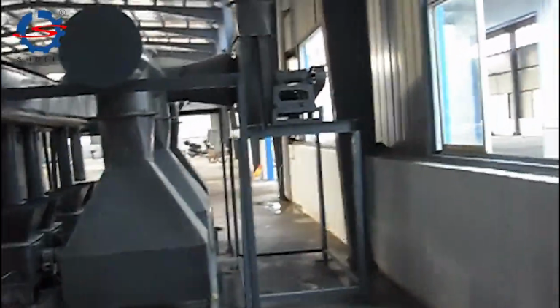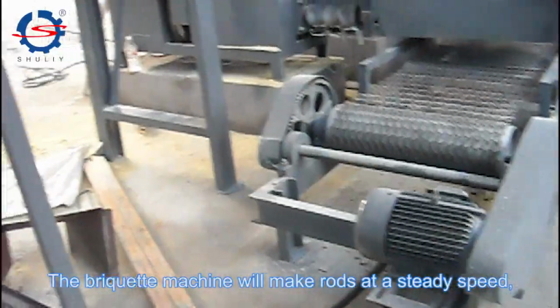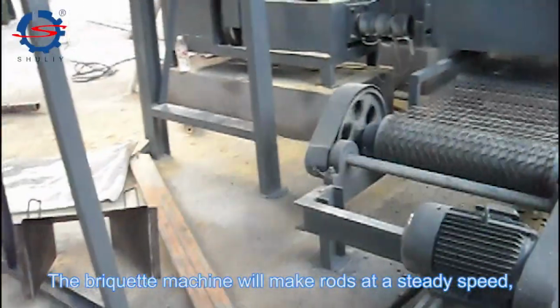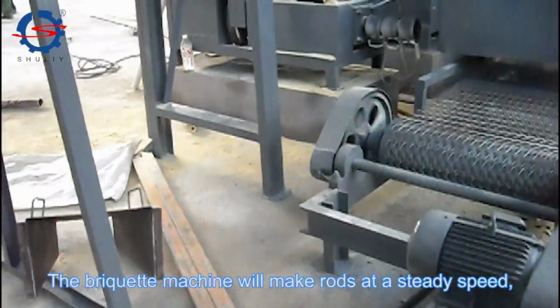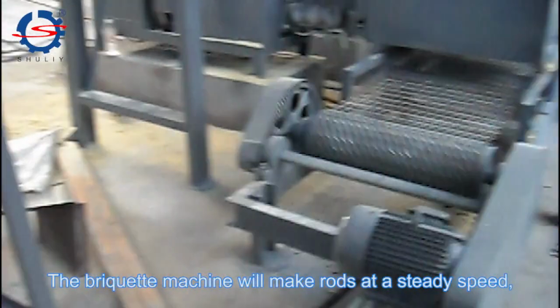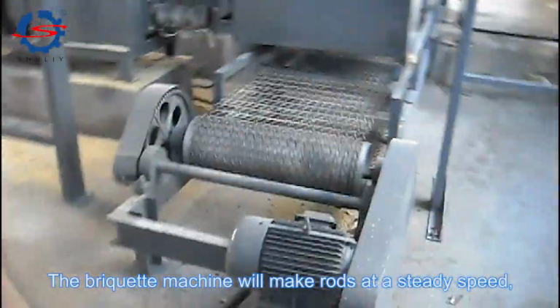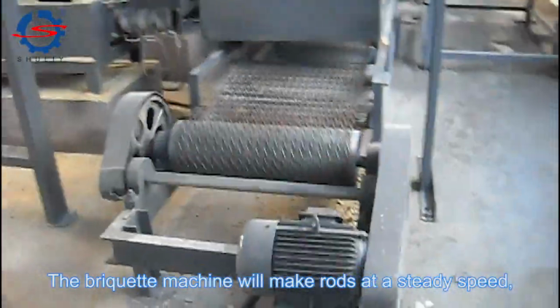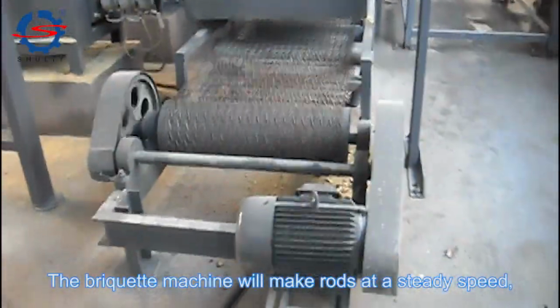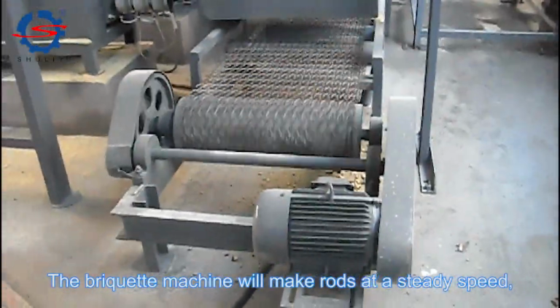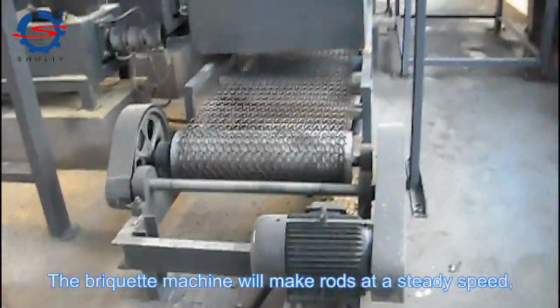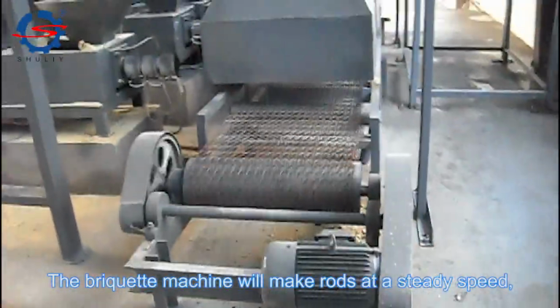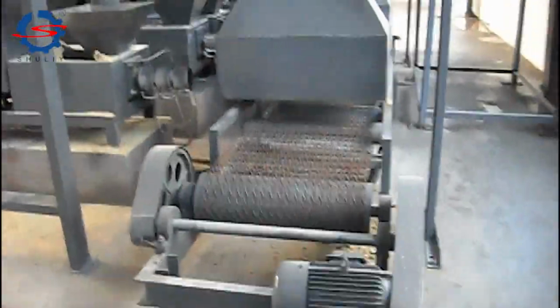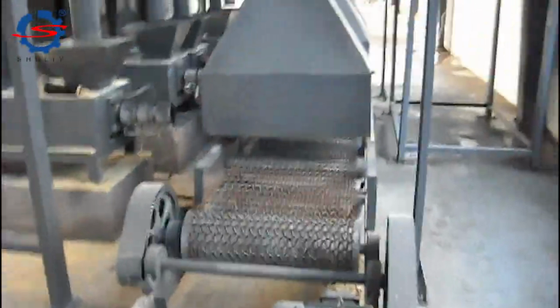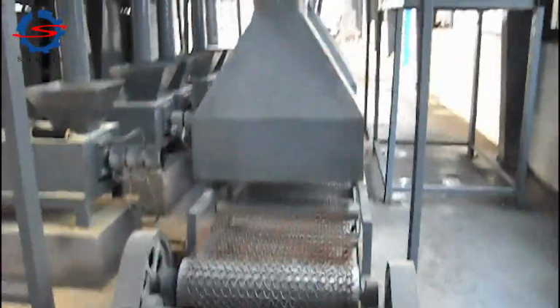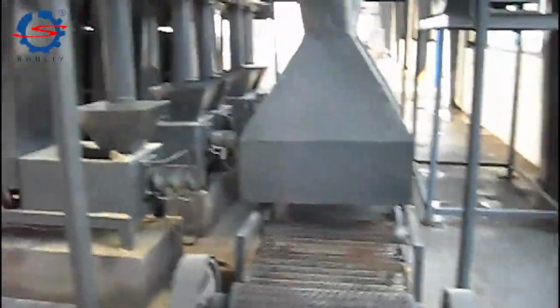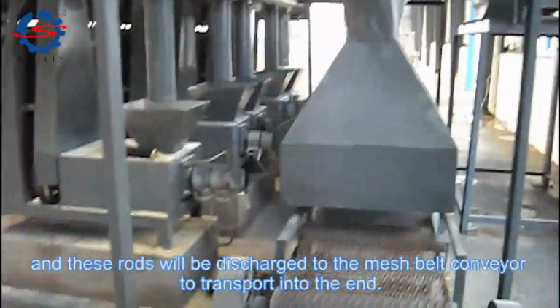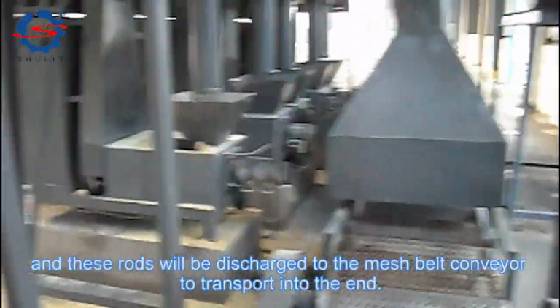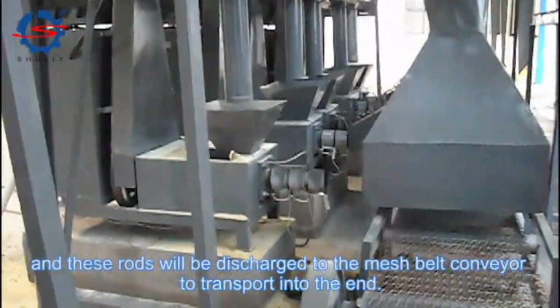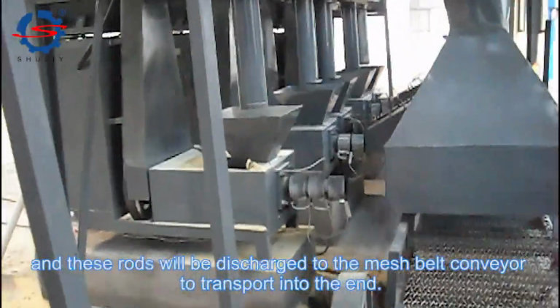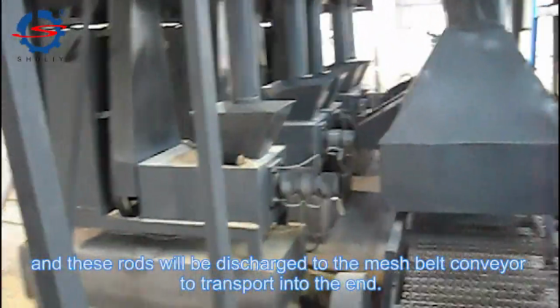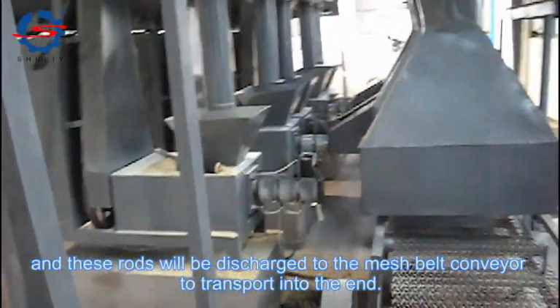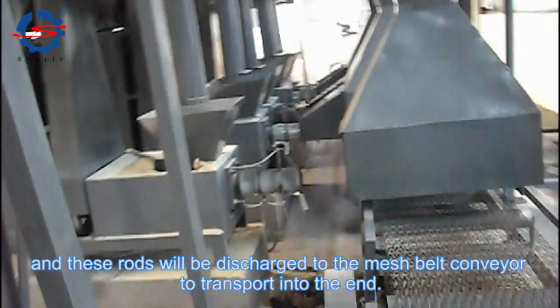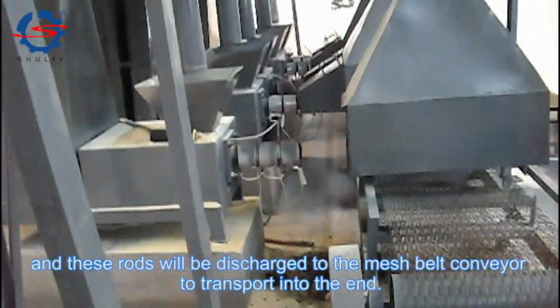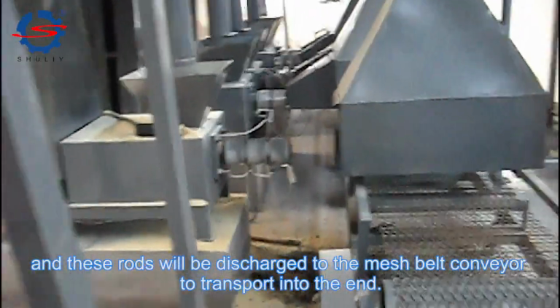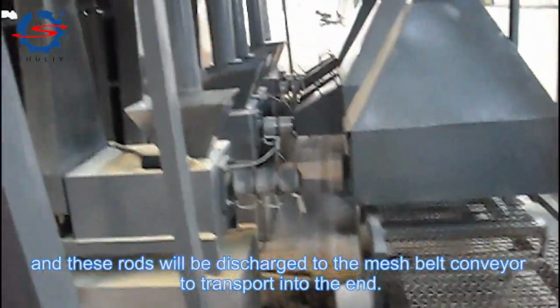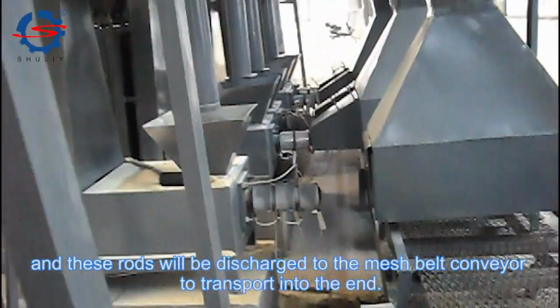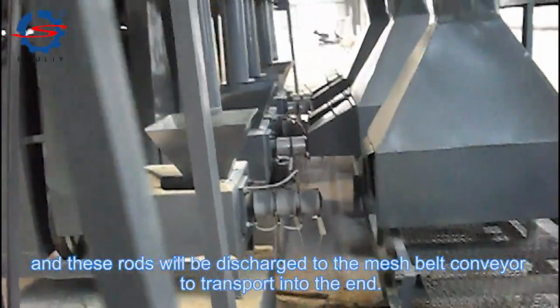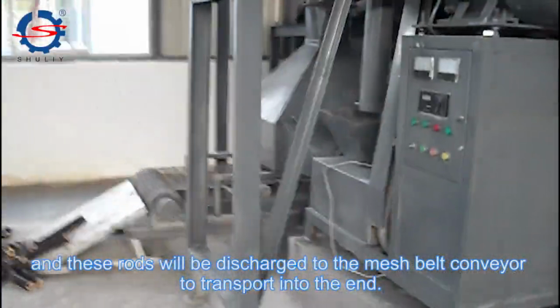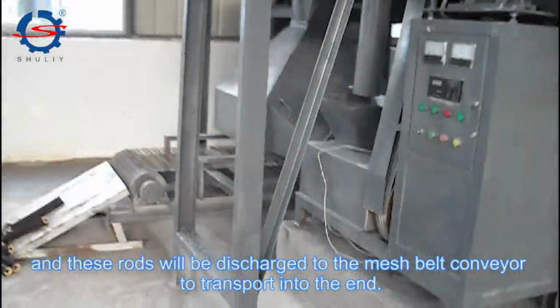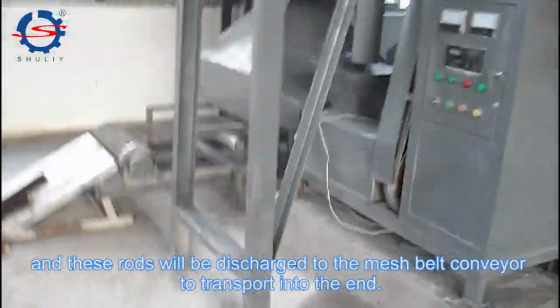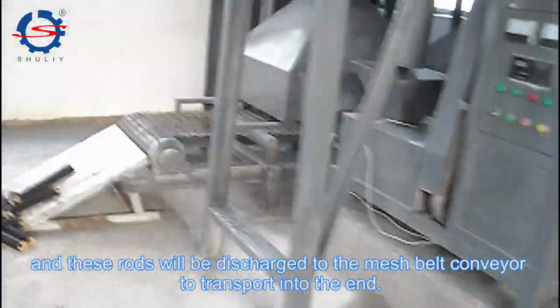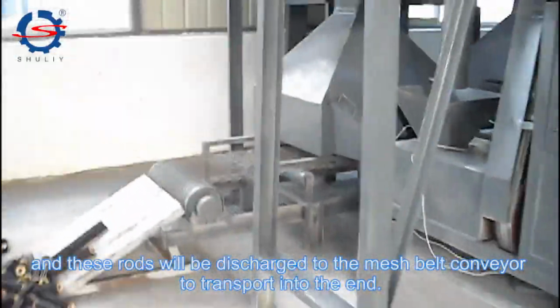The briquette machine will make rolls at a steady speed, and these rolls will be discharged to the mesh belt conveyor for transport.